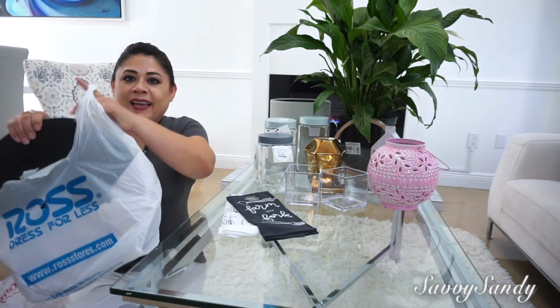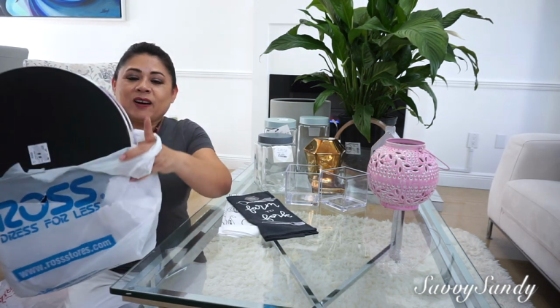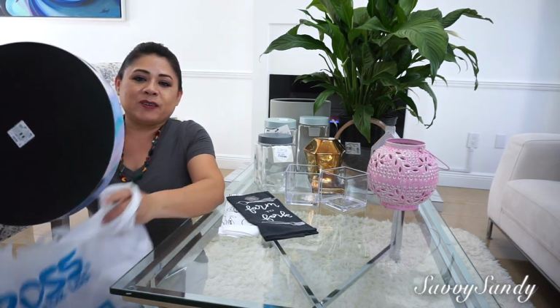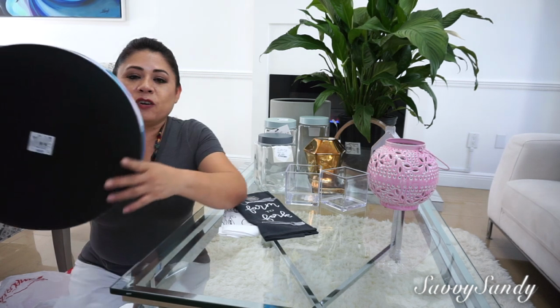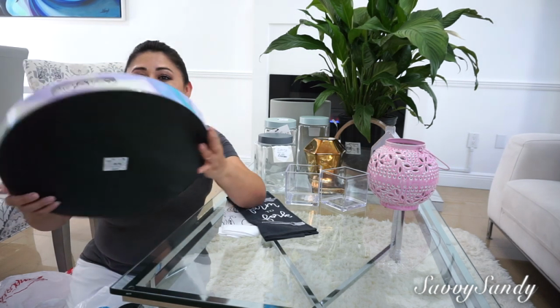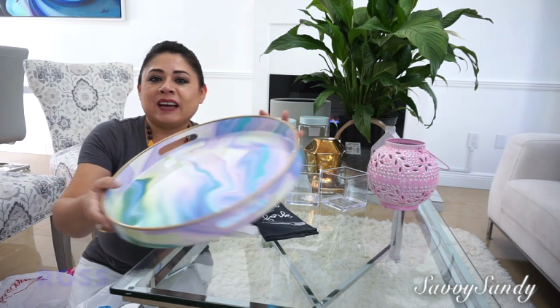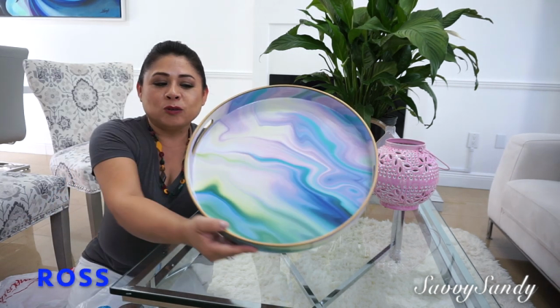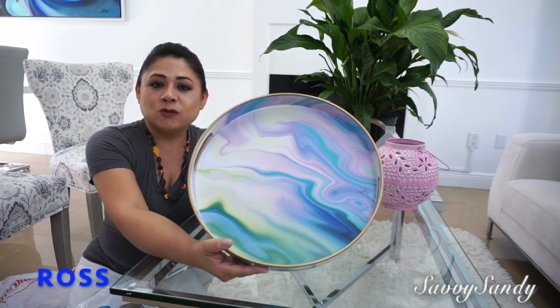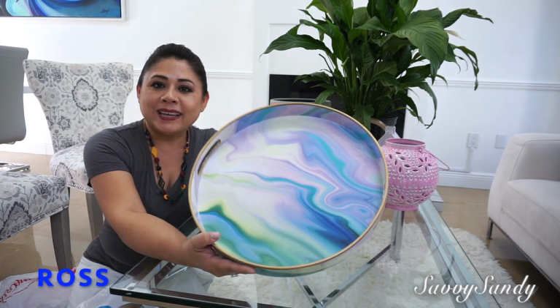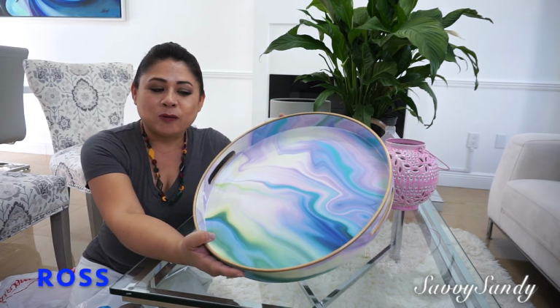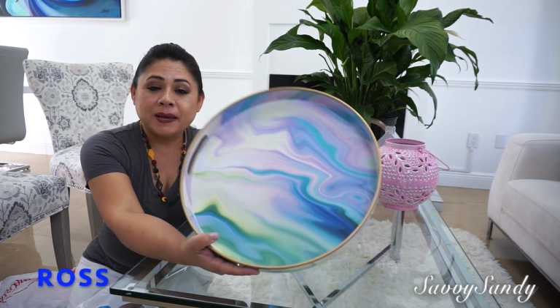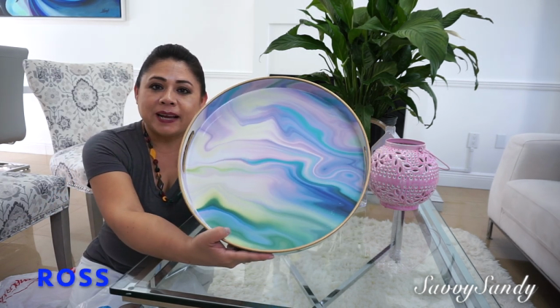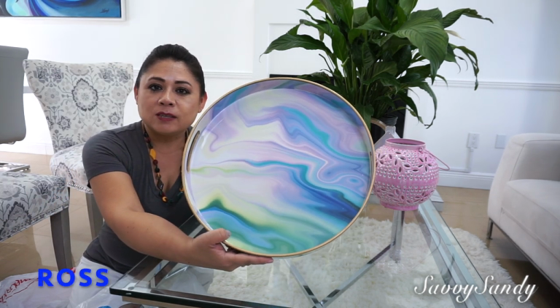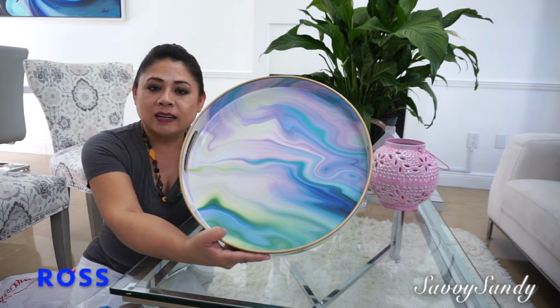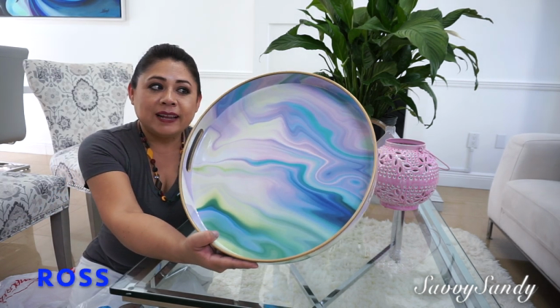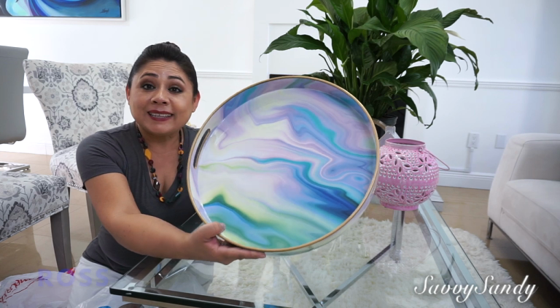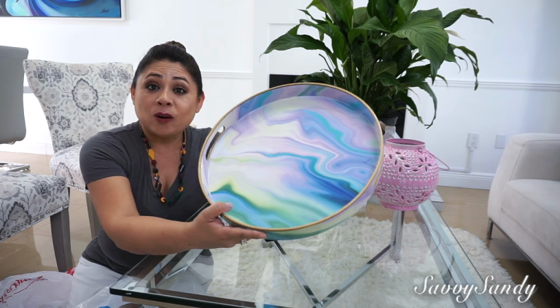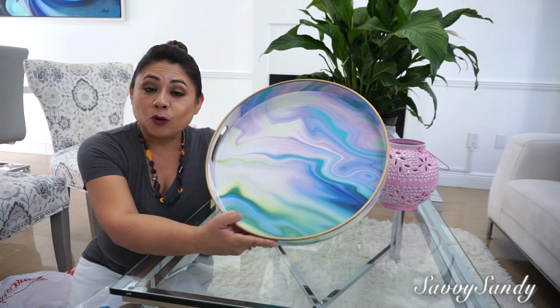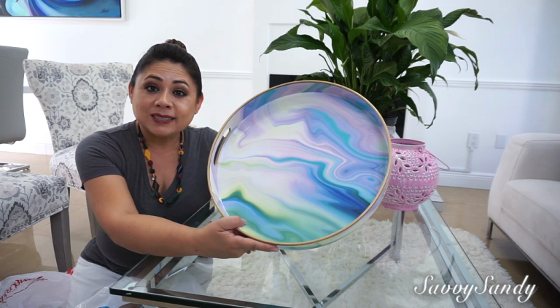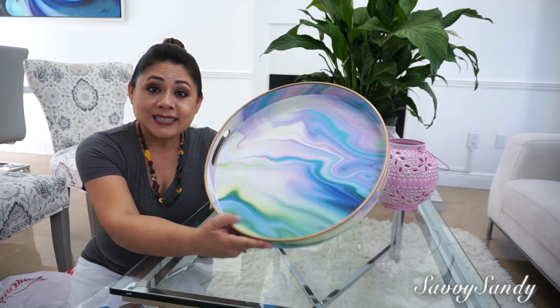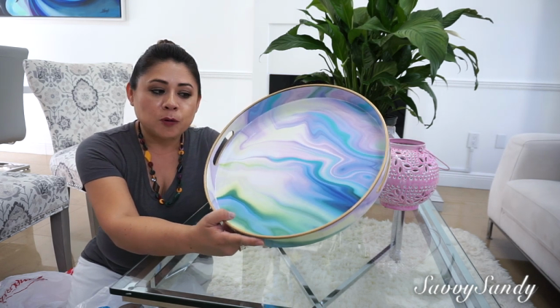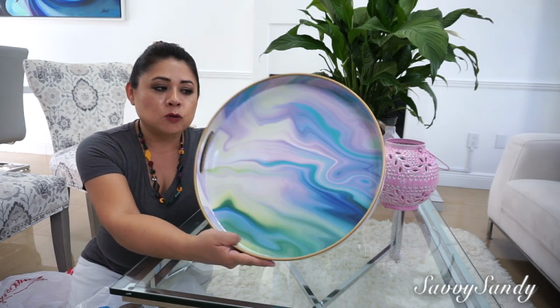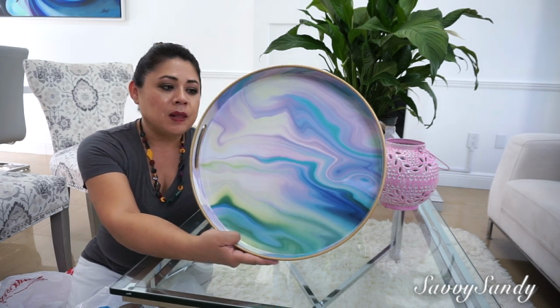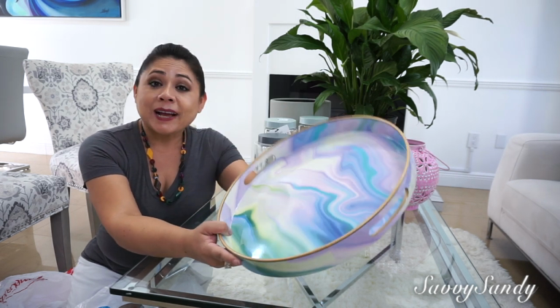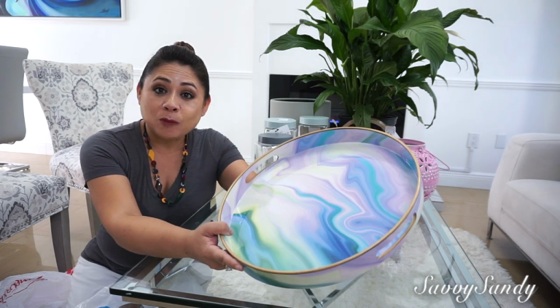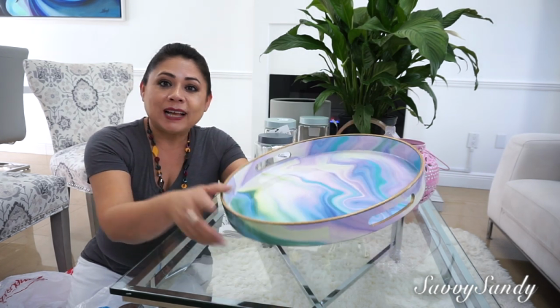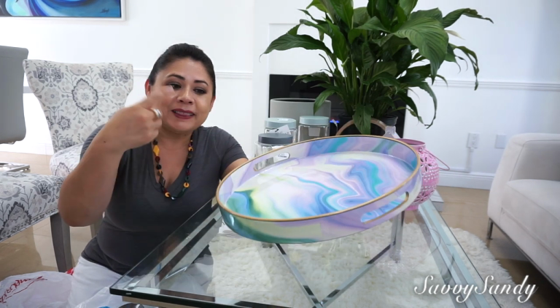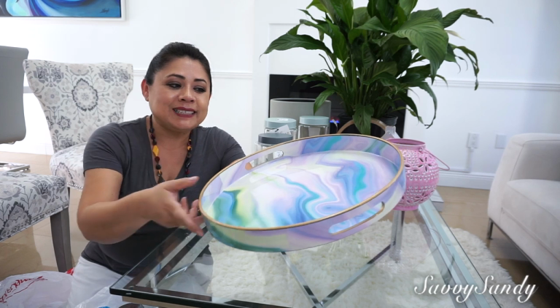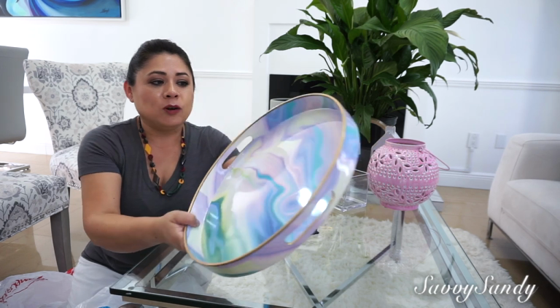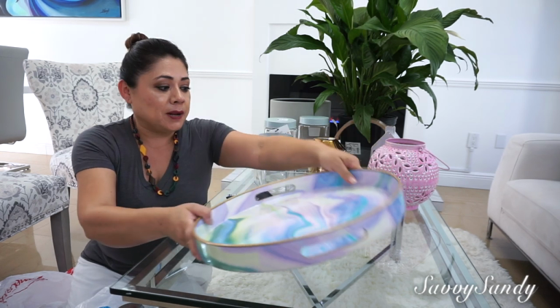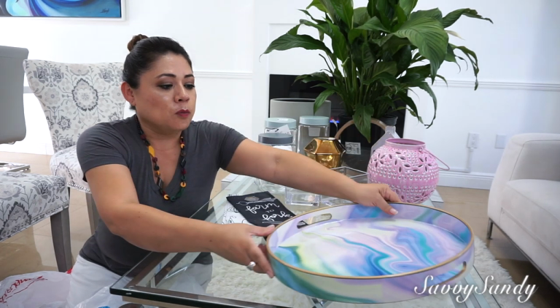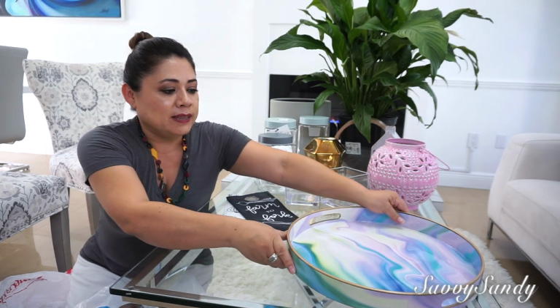This other decoration is from the store Ross. It is a round tray, but look how pretty the detail is with those colors. My husband bought this when we were doing the rotating tray project, and I found it very beautiful.